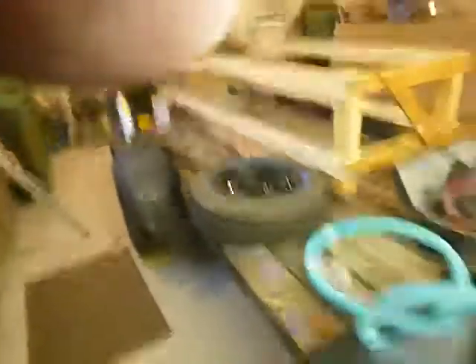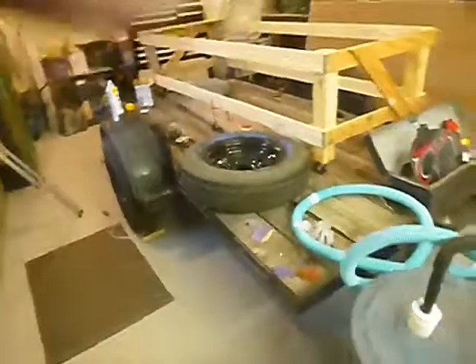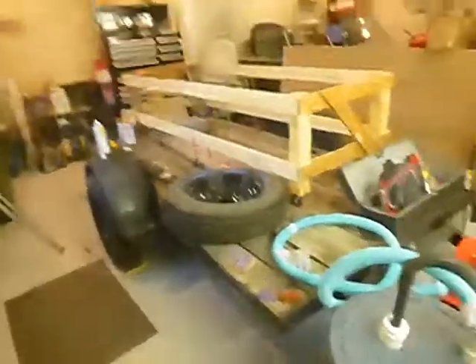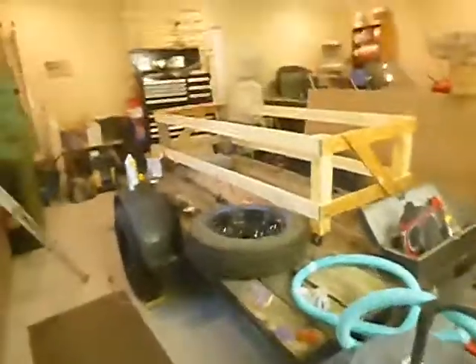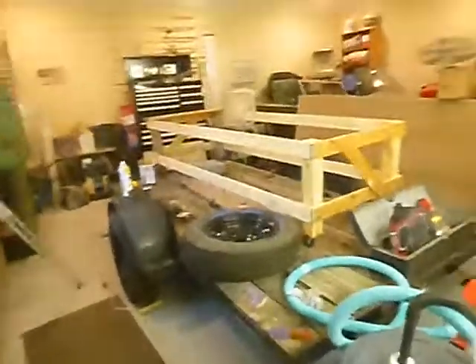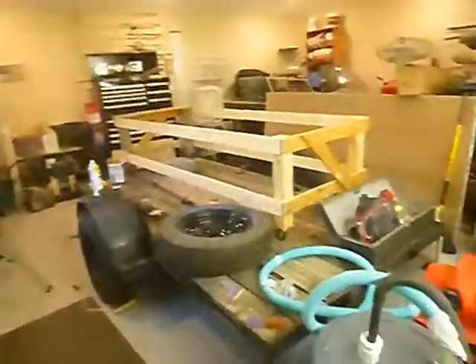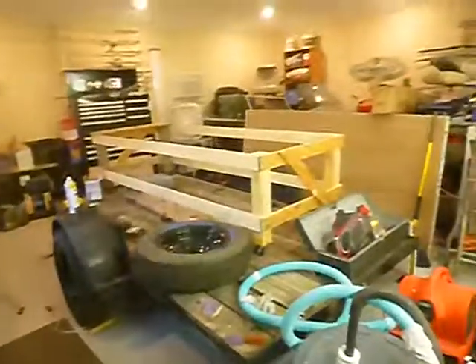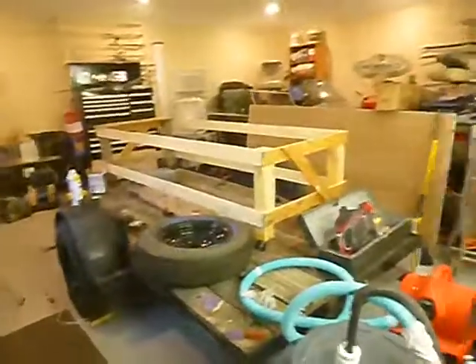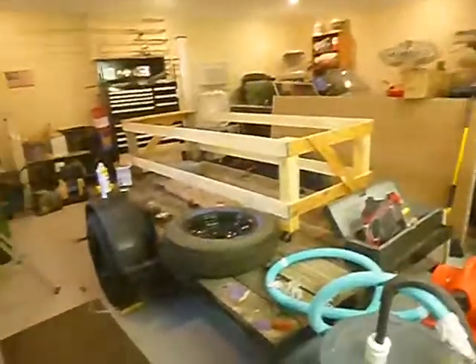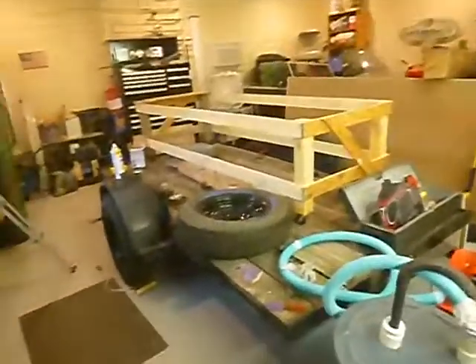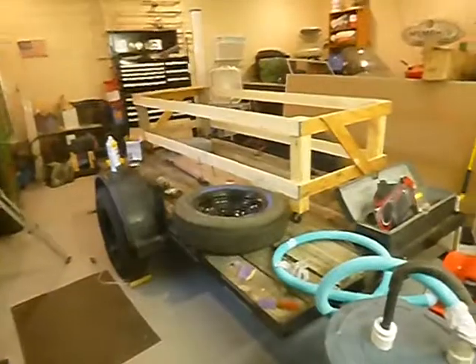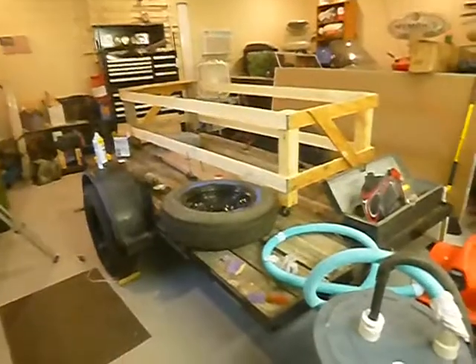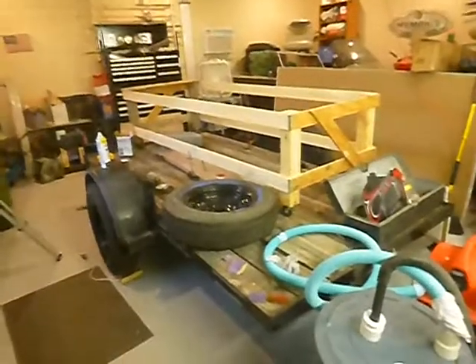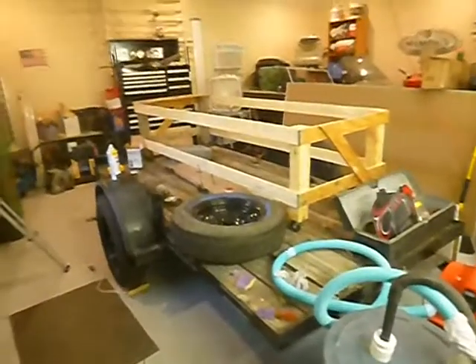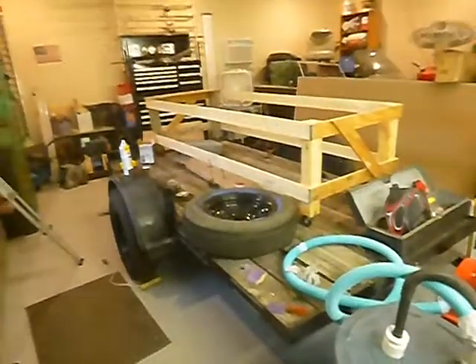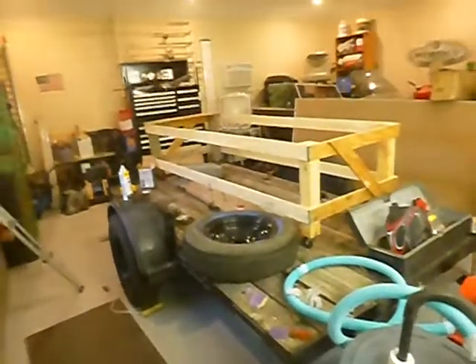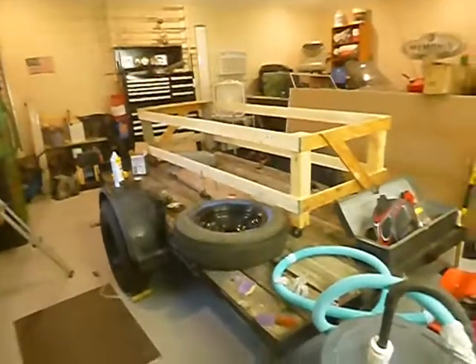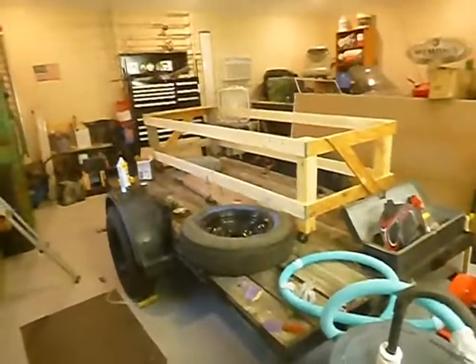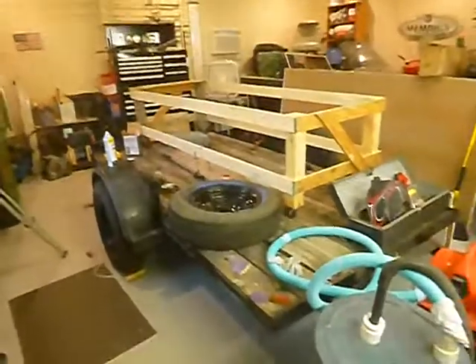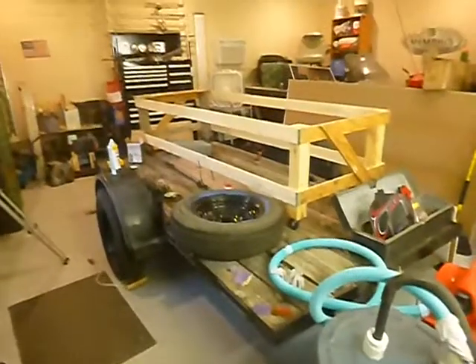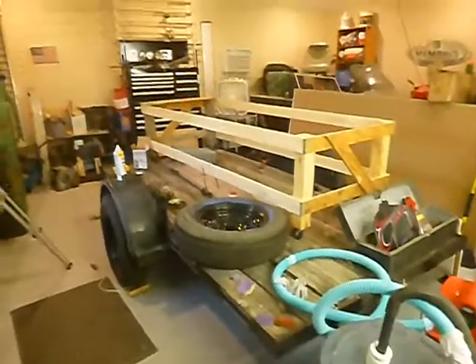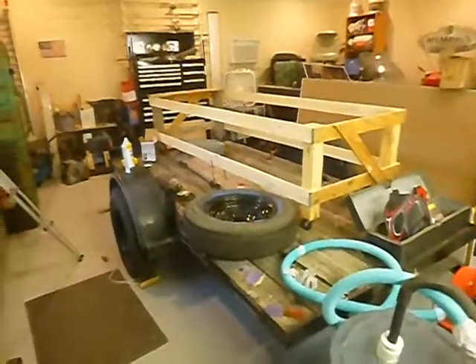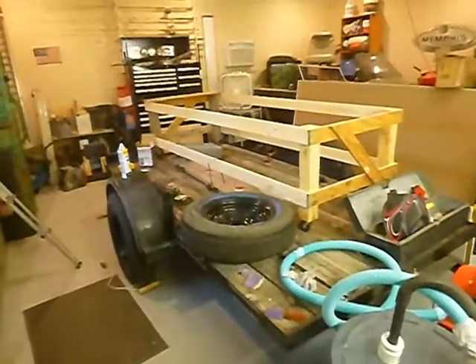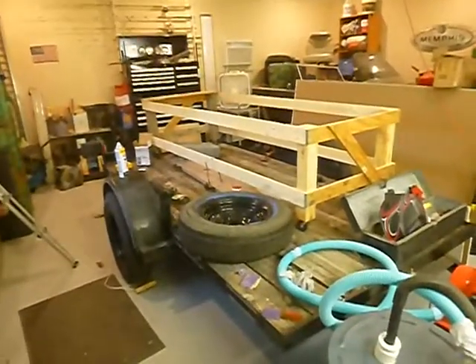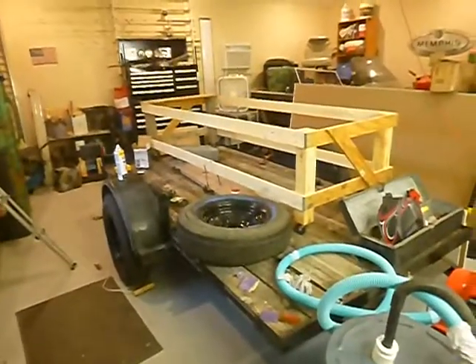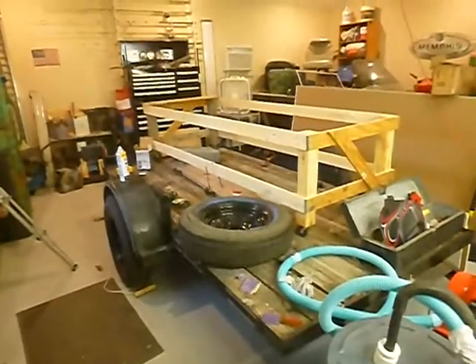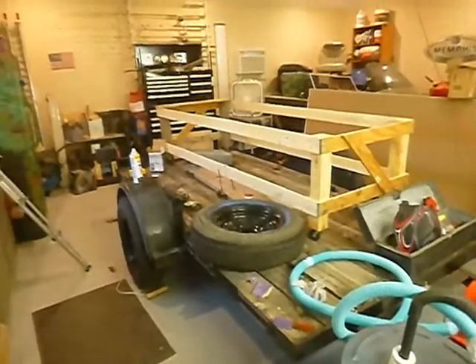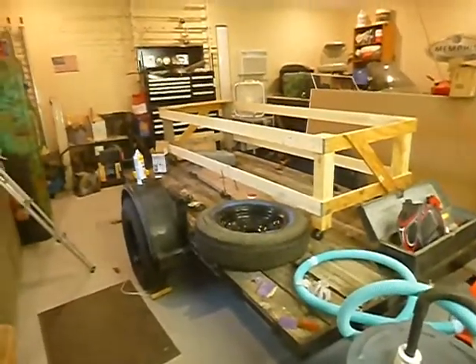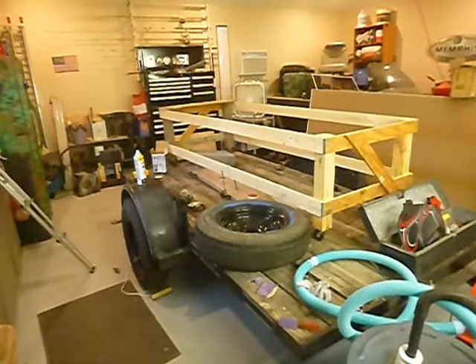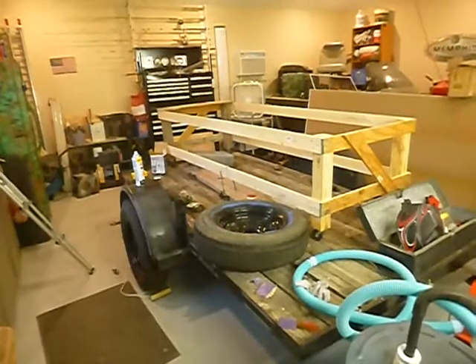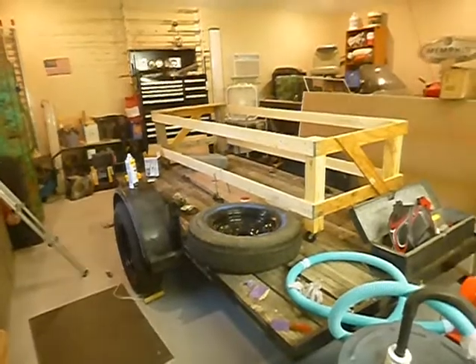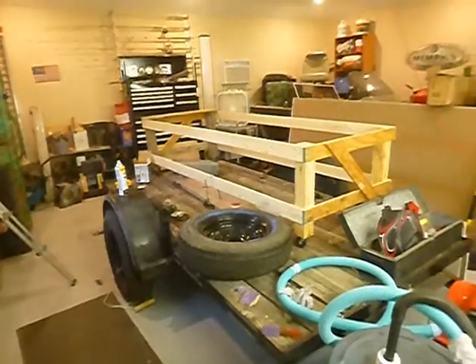That's today's work on the 5x8 teardrop camper. I haven't decided on a name for it yet, but we'll figure one out.